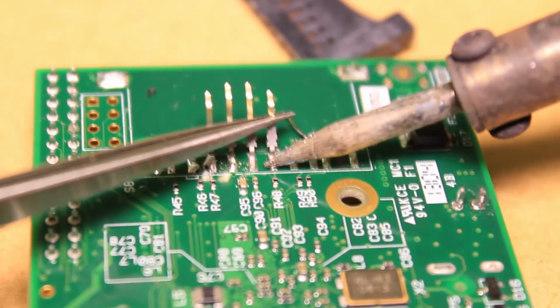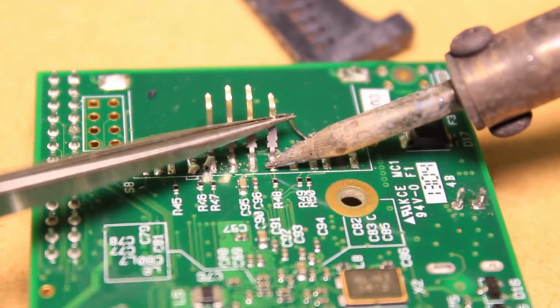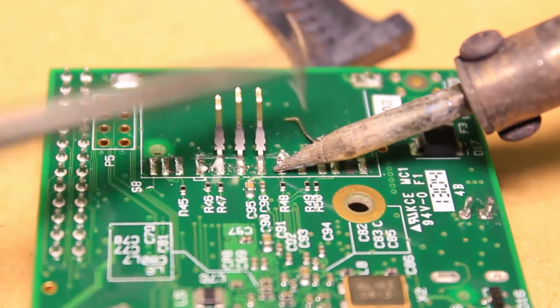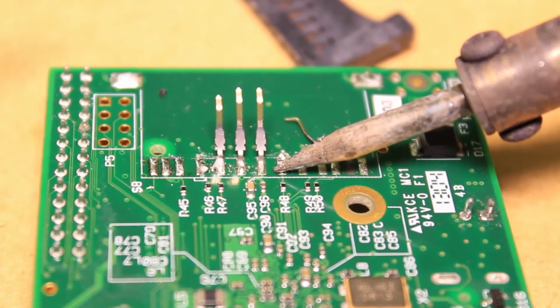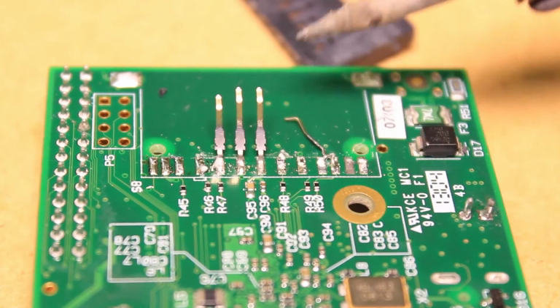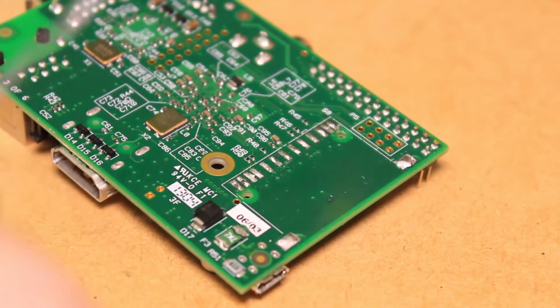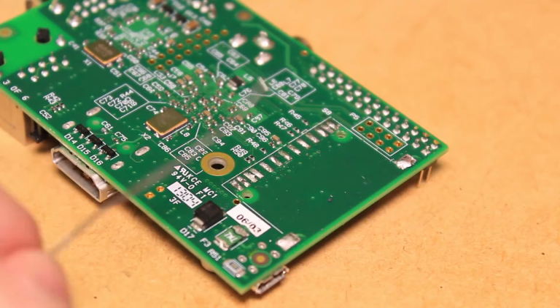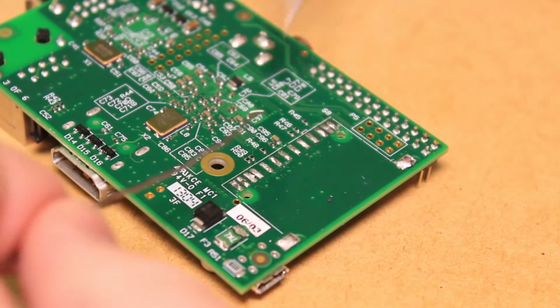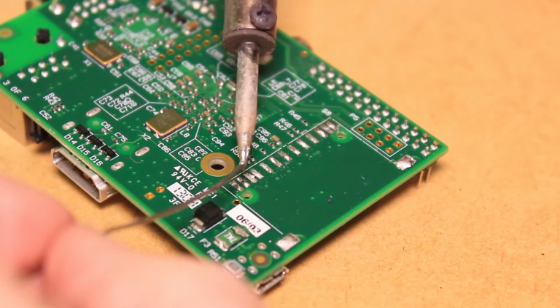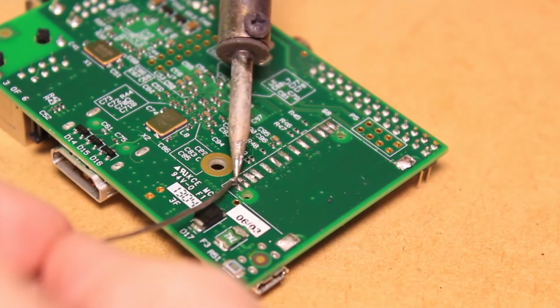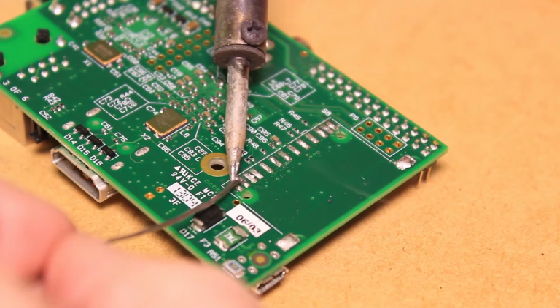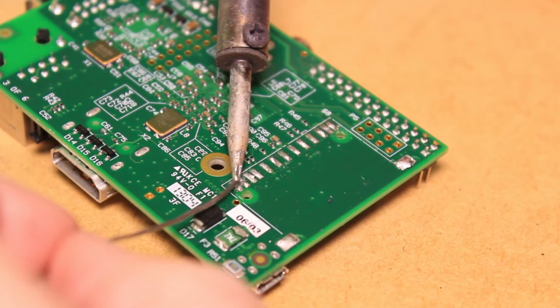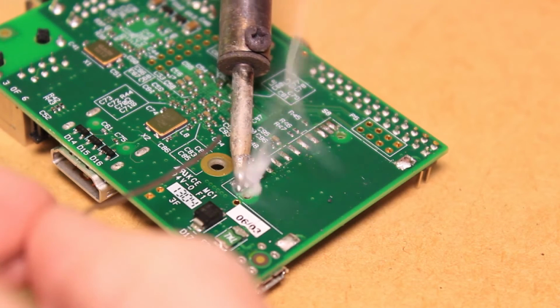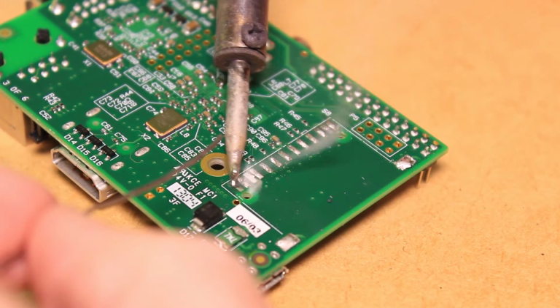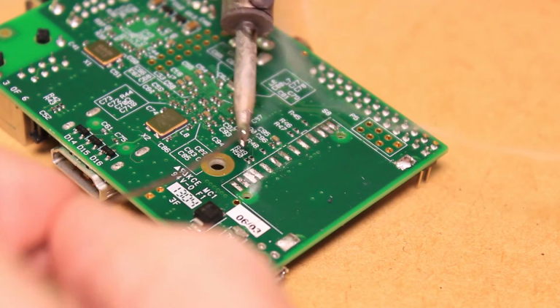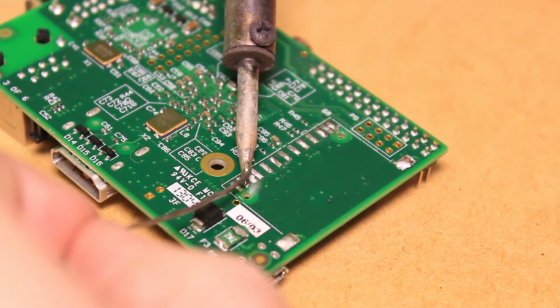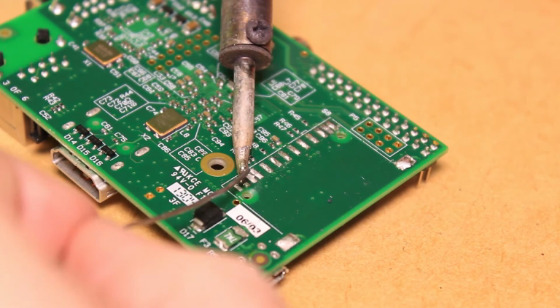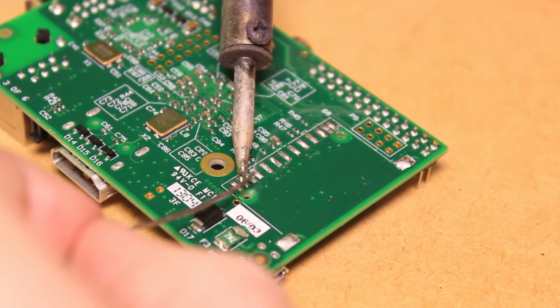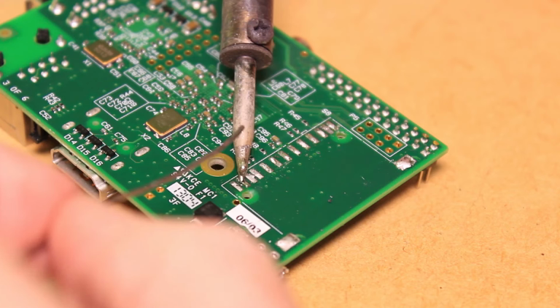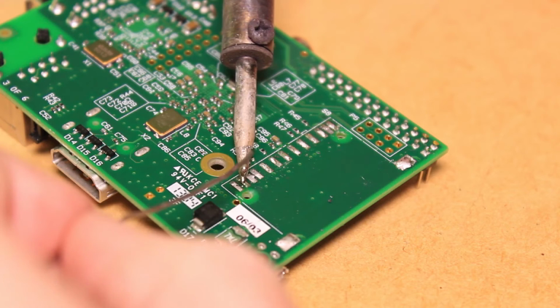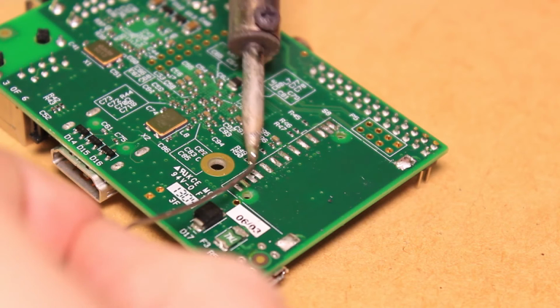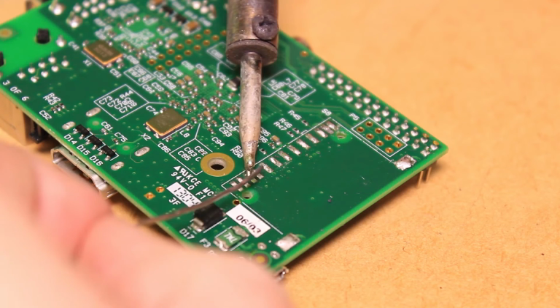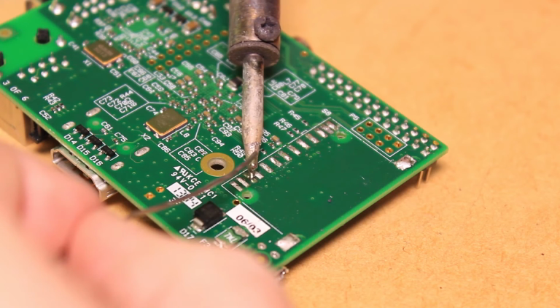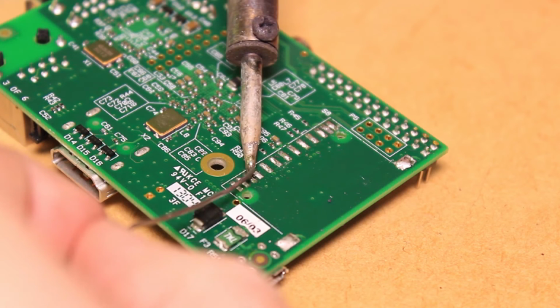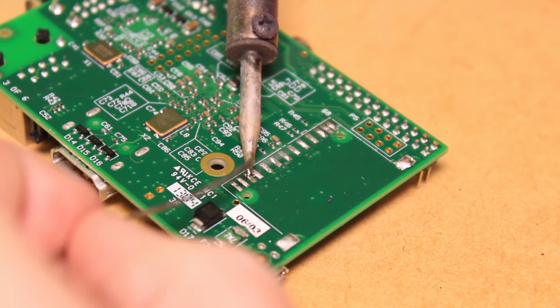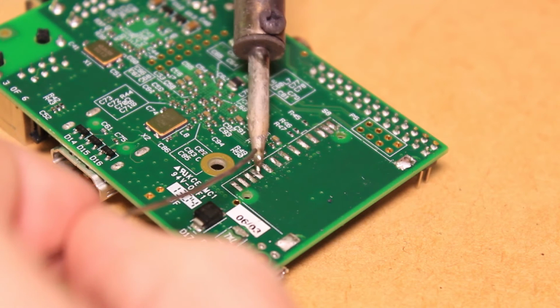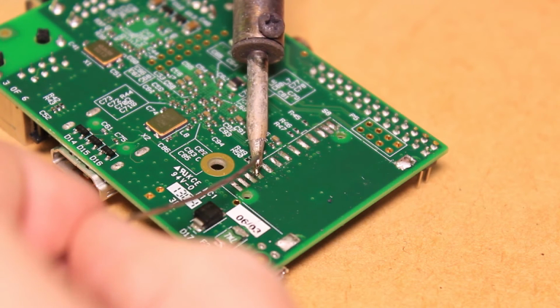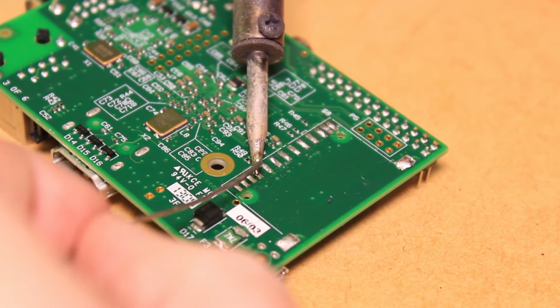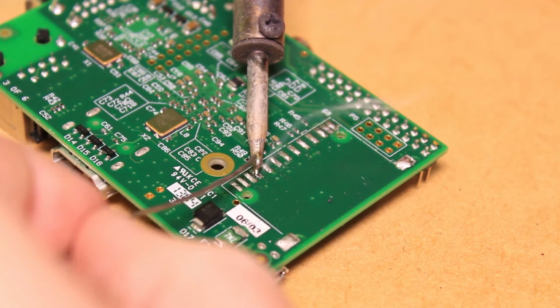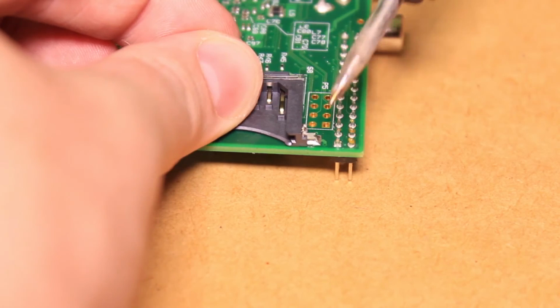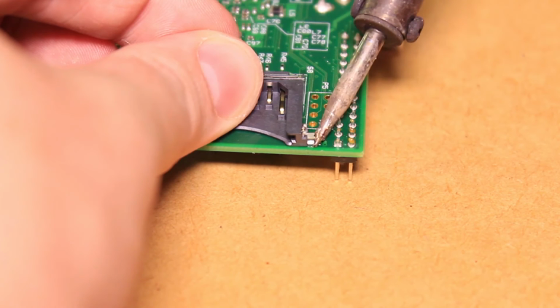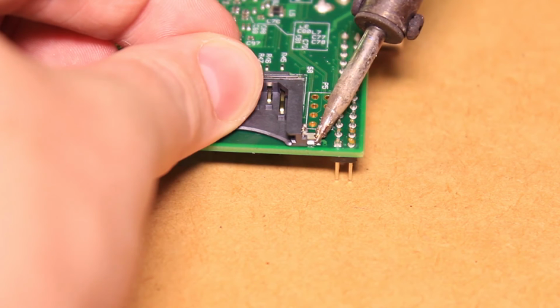Before soldering in place the new SD card socket, I applied some more solder to the pads. Then positioned the socket over the pads and soldered it in place.